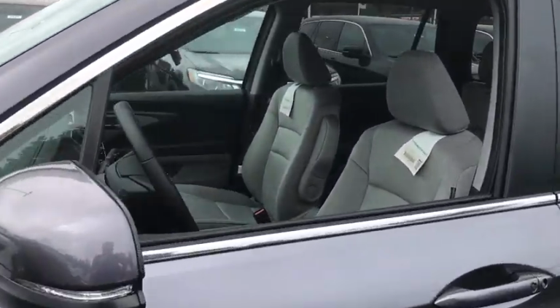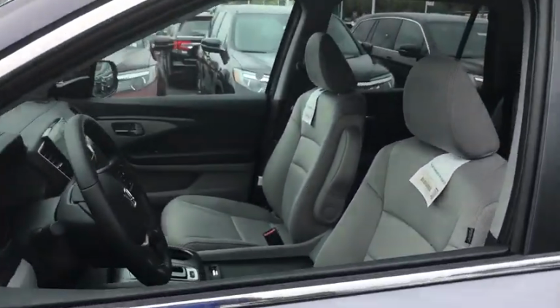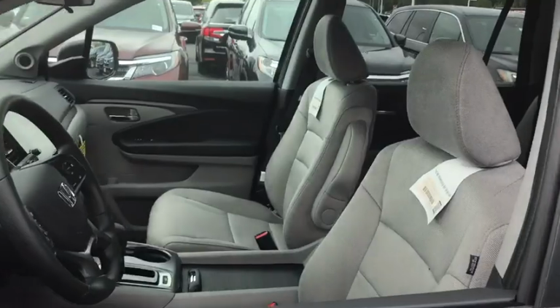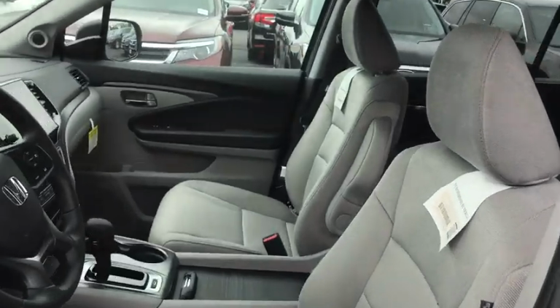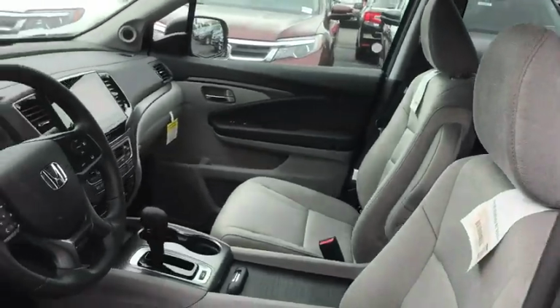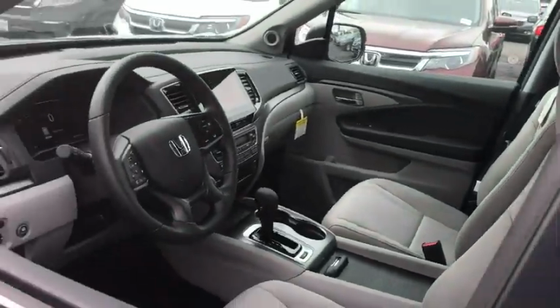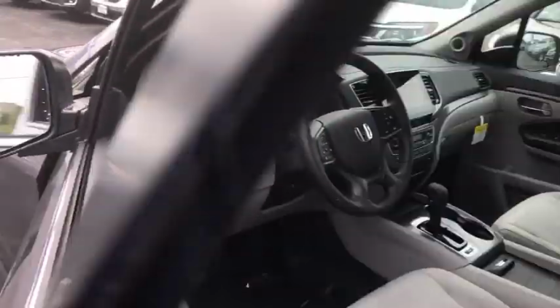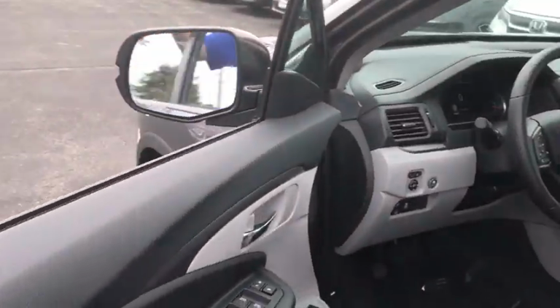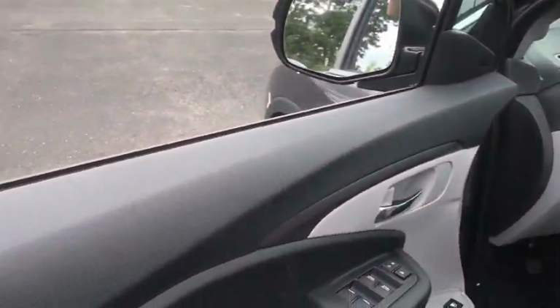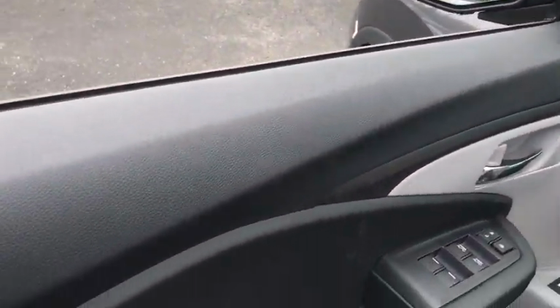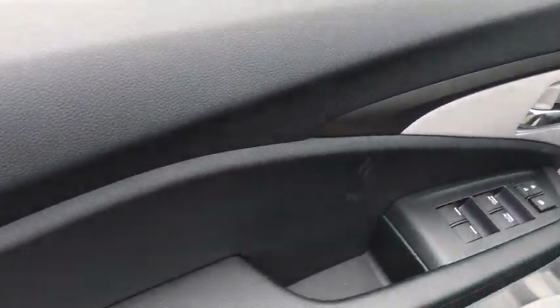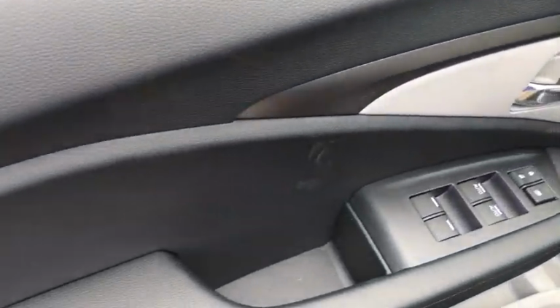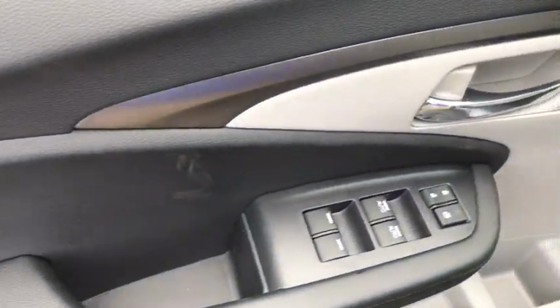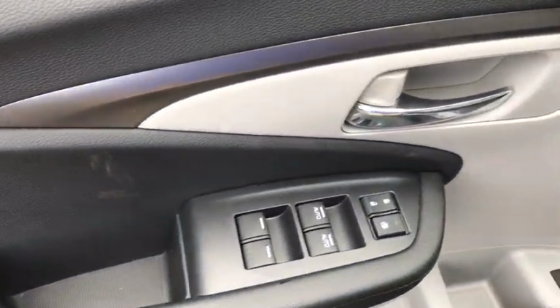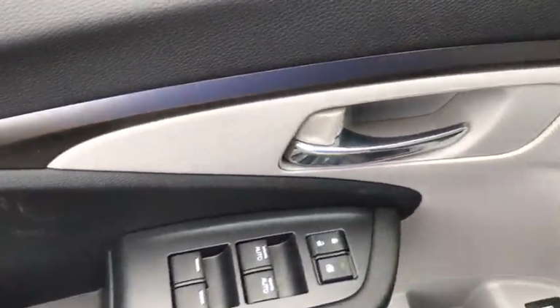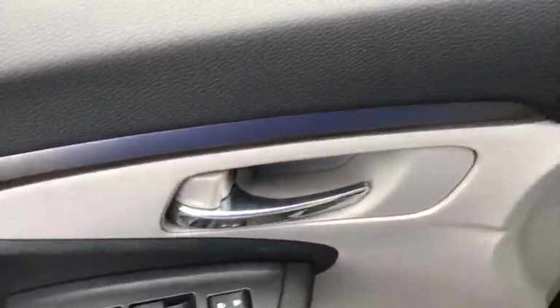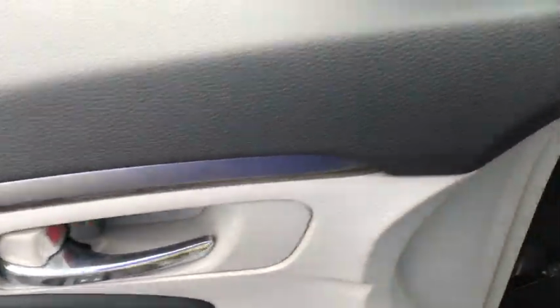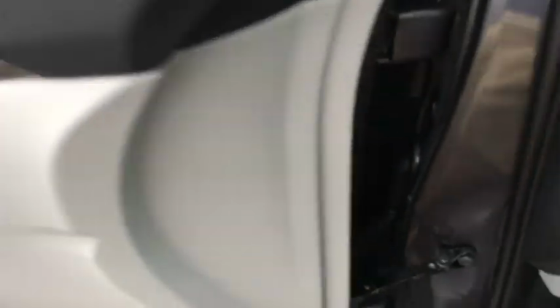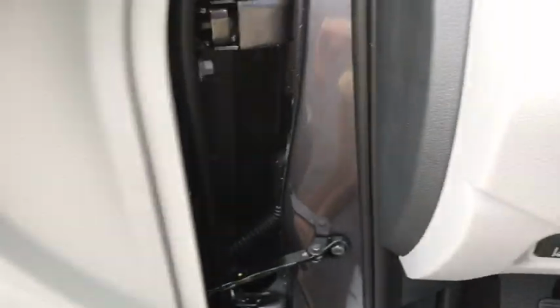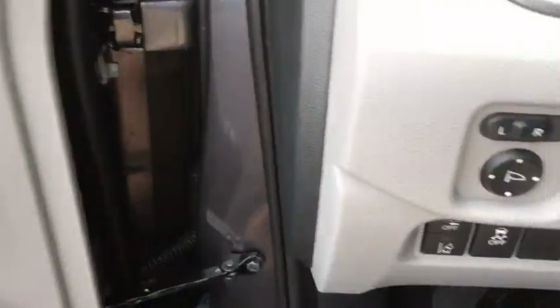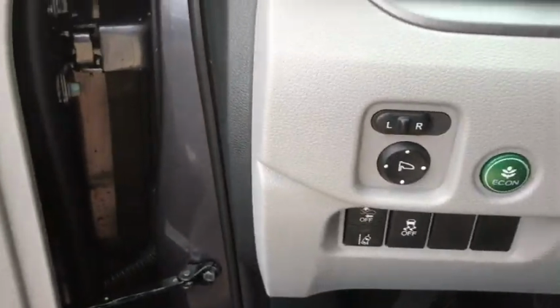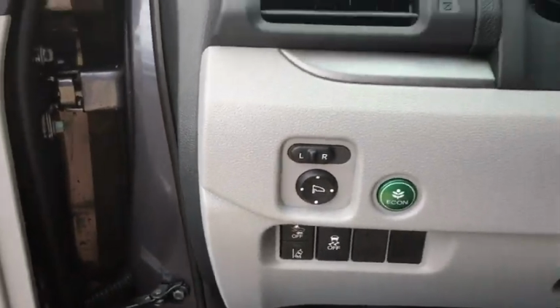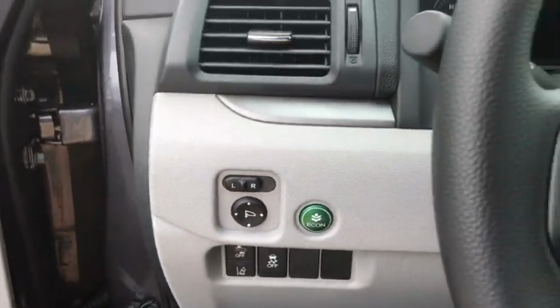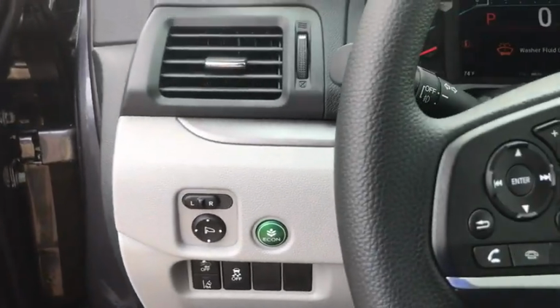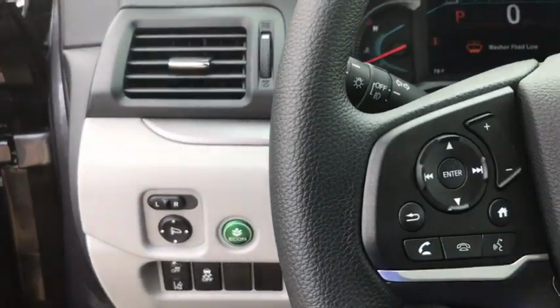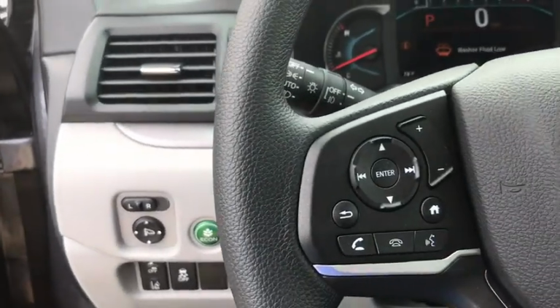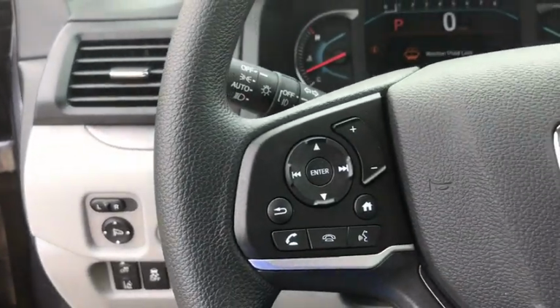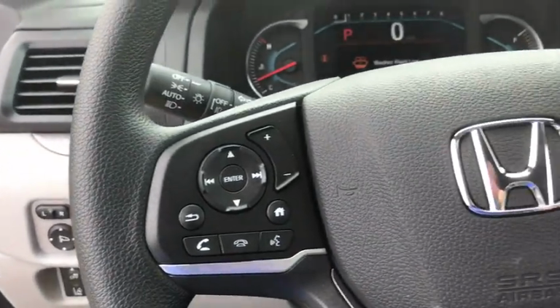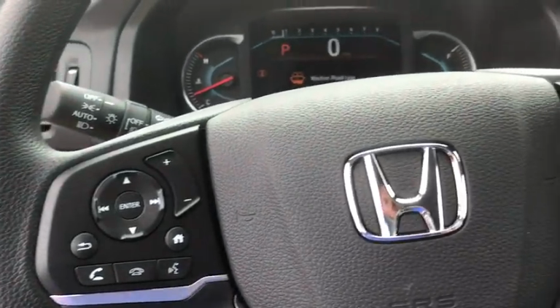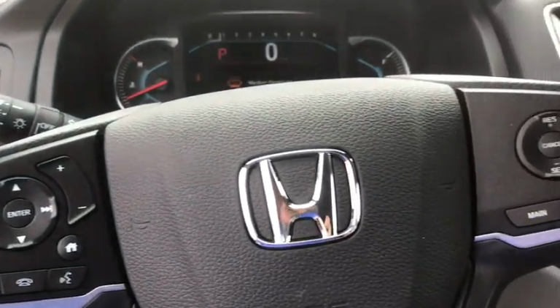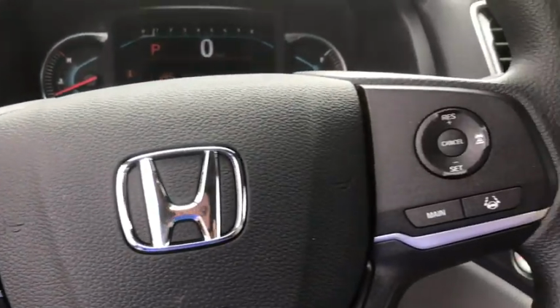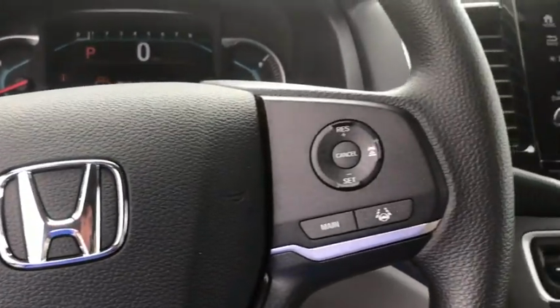Backup Camera, Remote Engine Start, Steering Wheel Audio Controls, Traction Control, Stability Control, Lane Departure Warning, All-Wheel Drive, Keyless Entry, Anti-Lock Braking System.